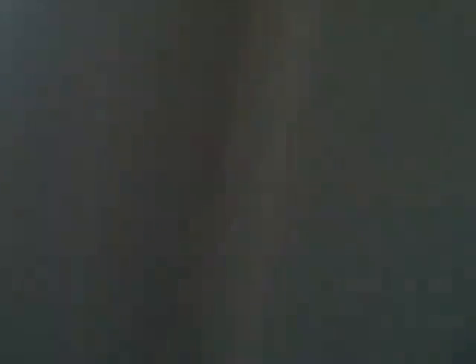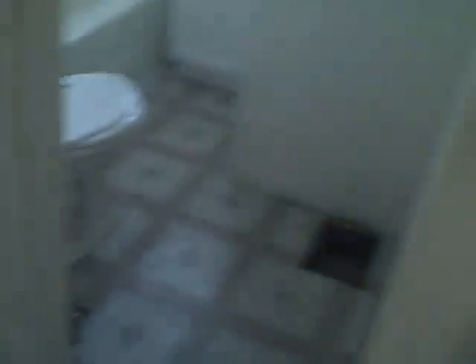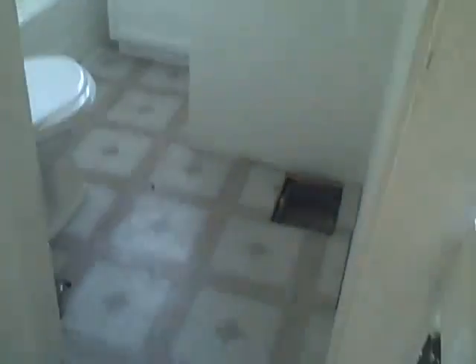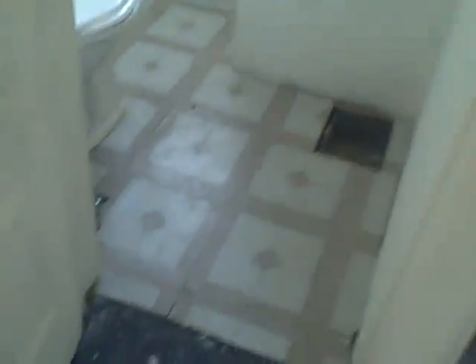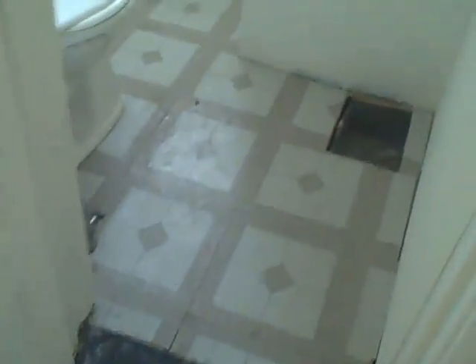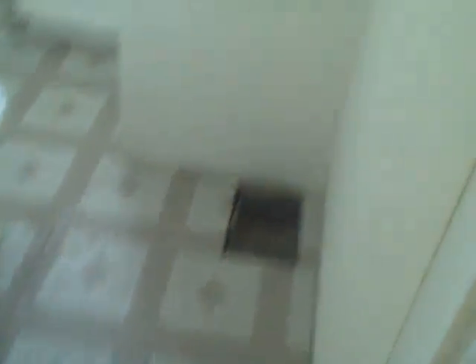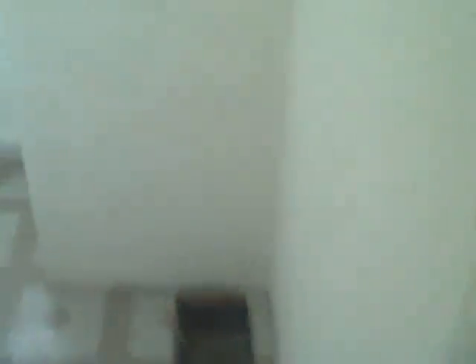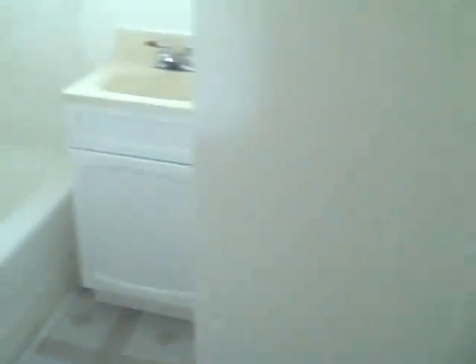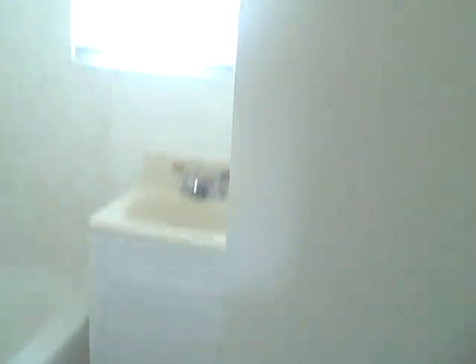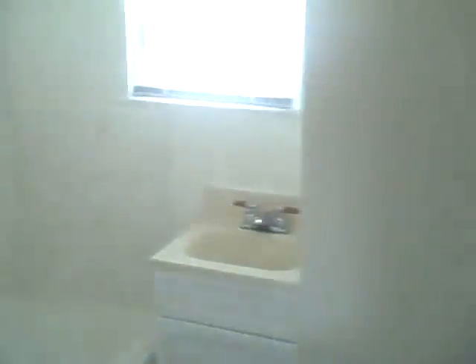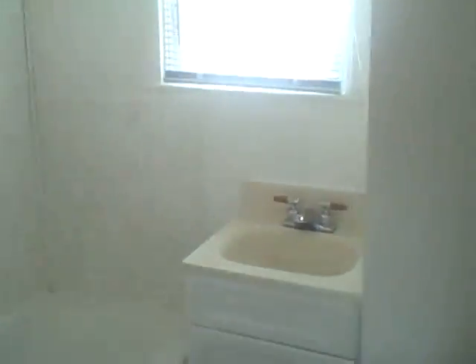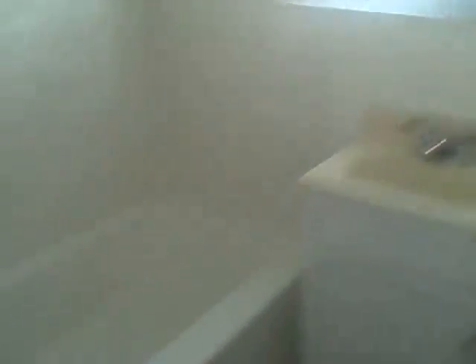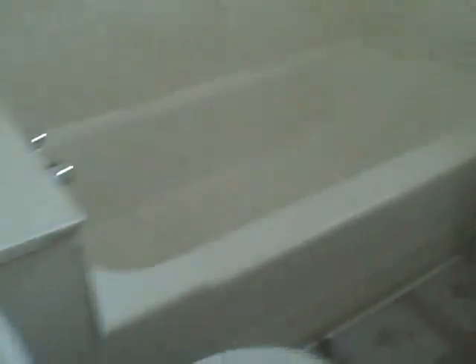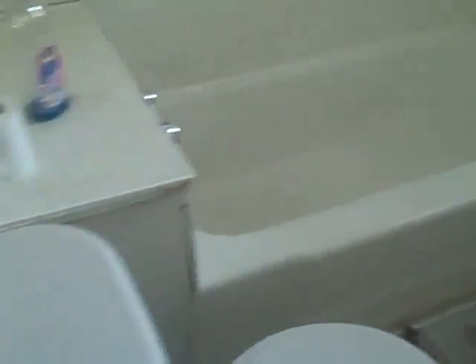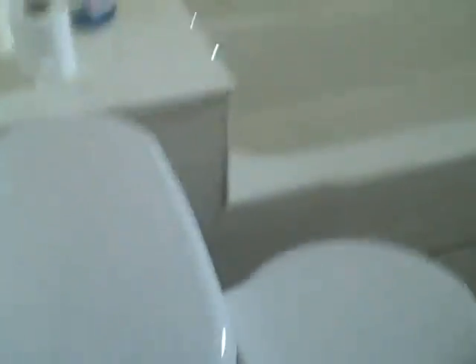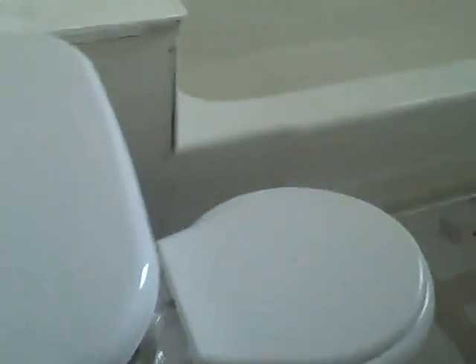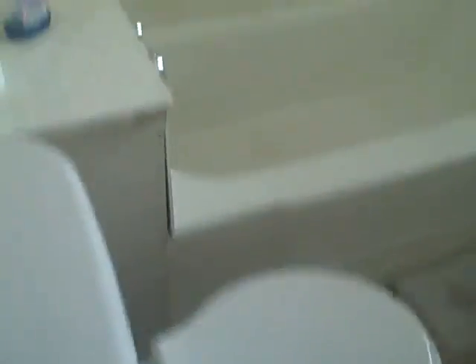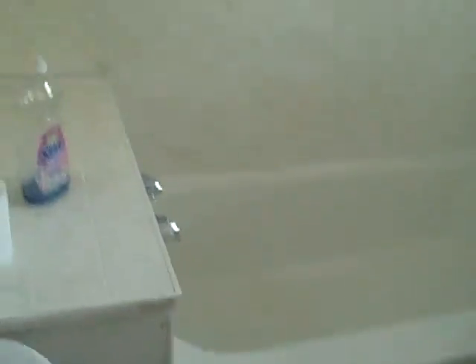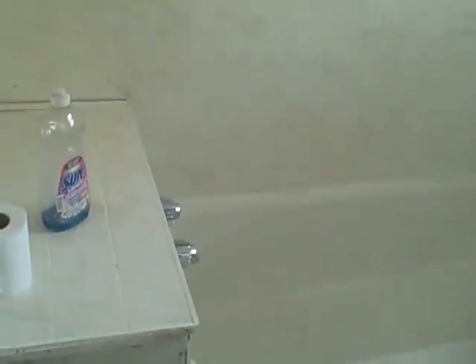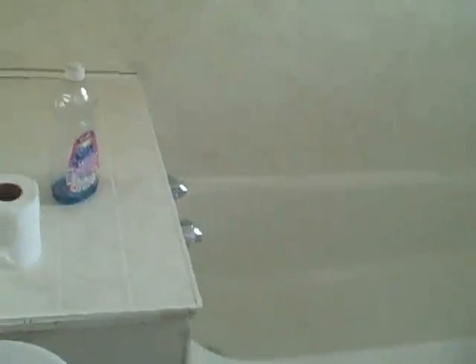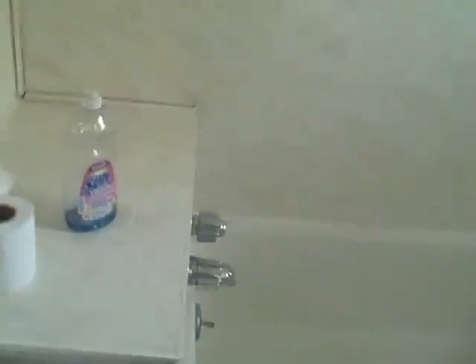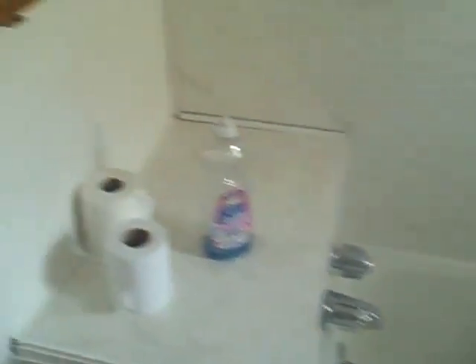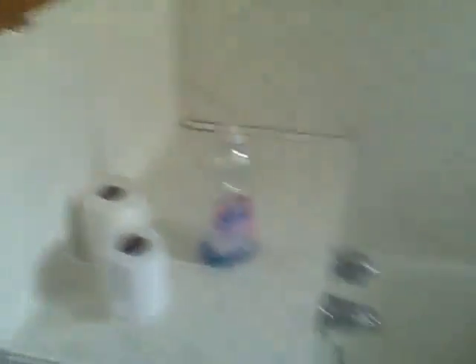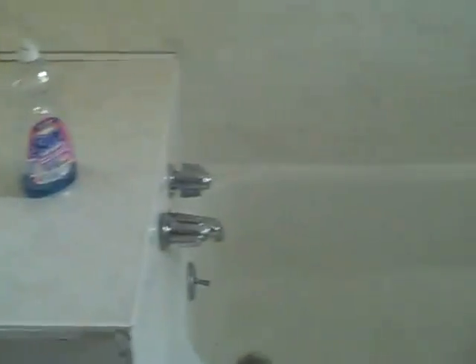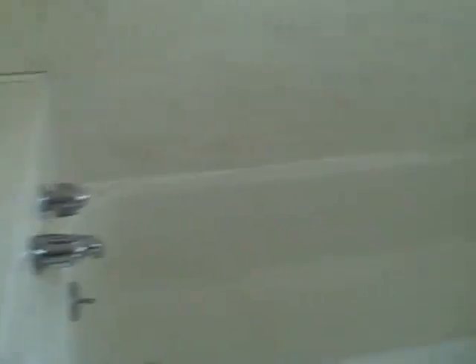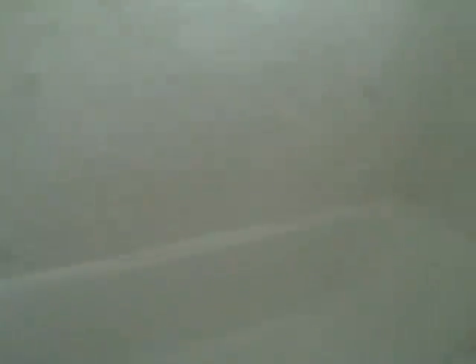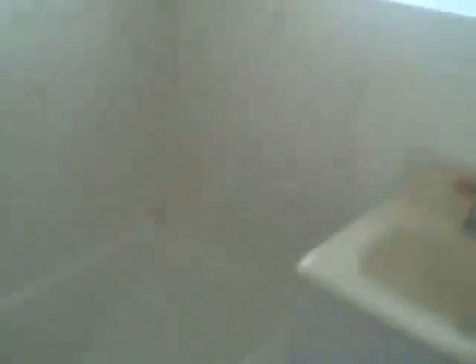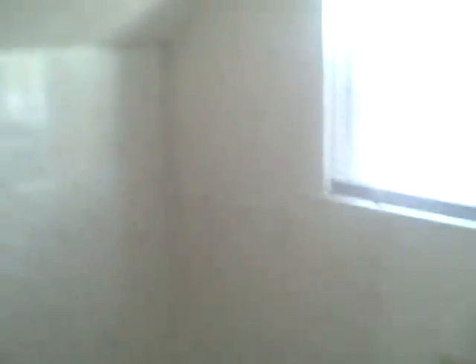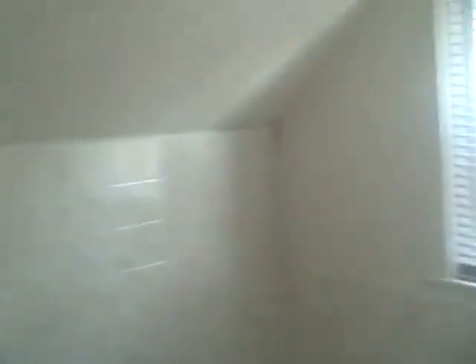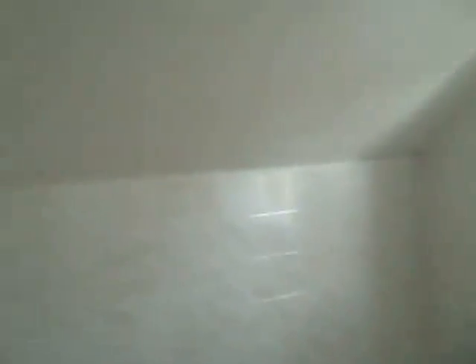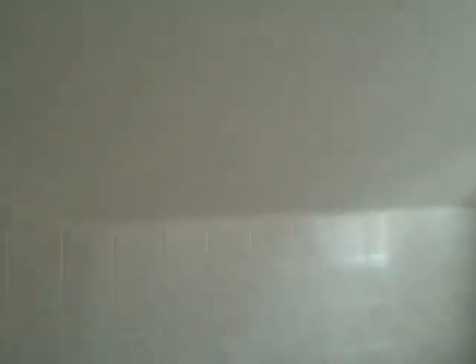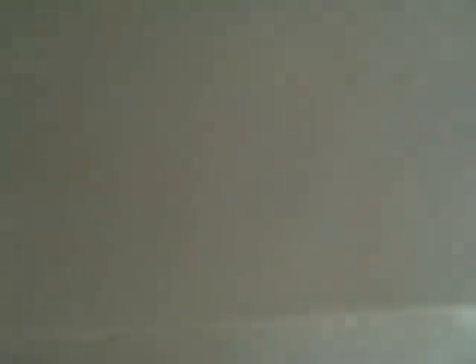The bathroom right at the top of the stairs. No shower, but a decent tub. Decent fixtures. Wall tile.